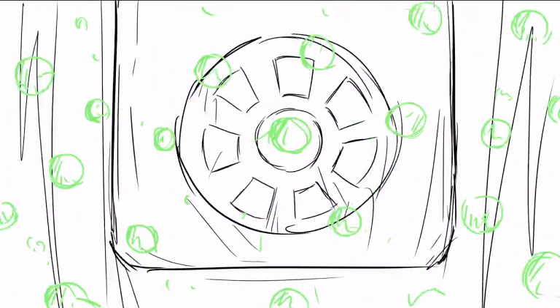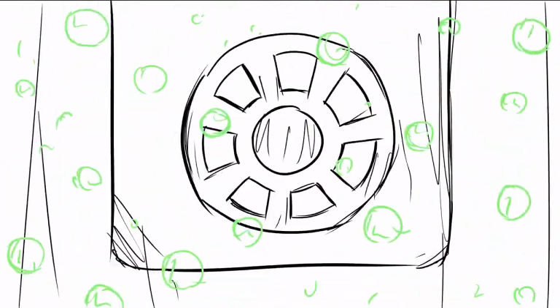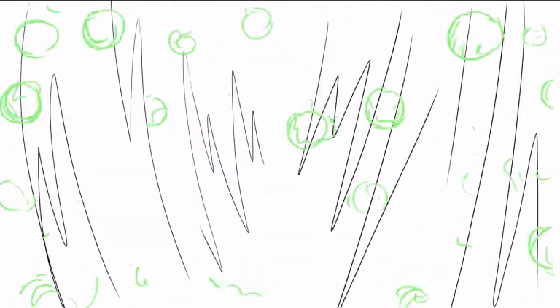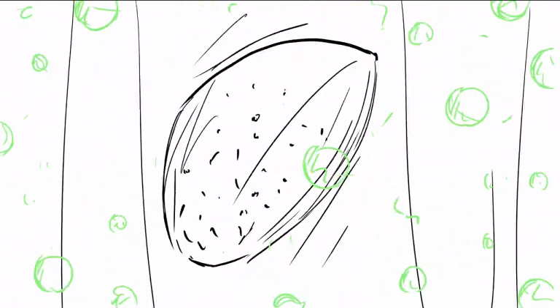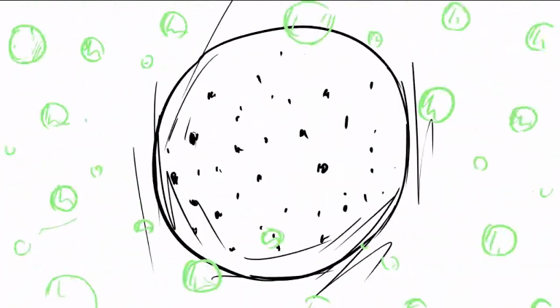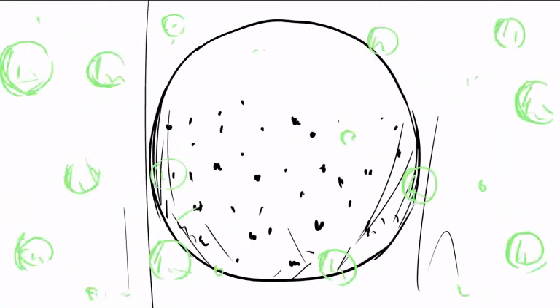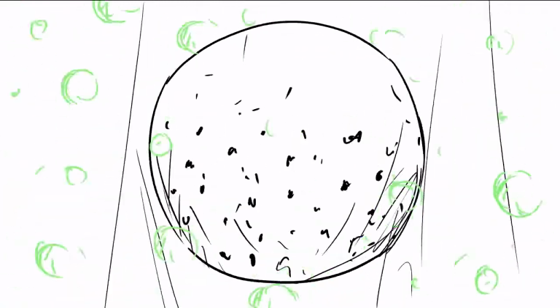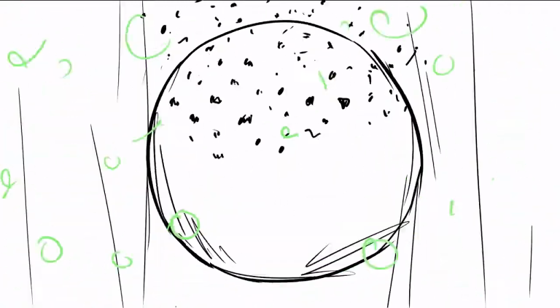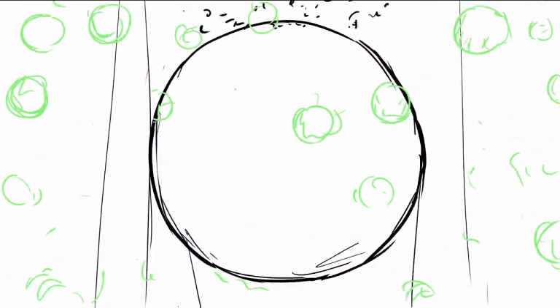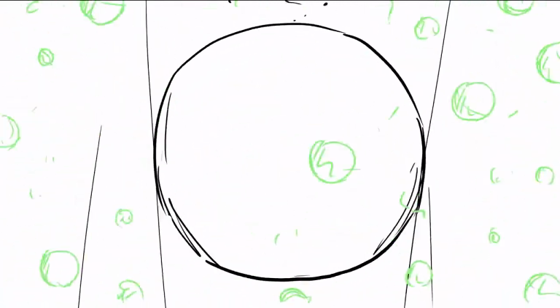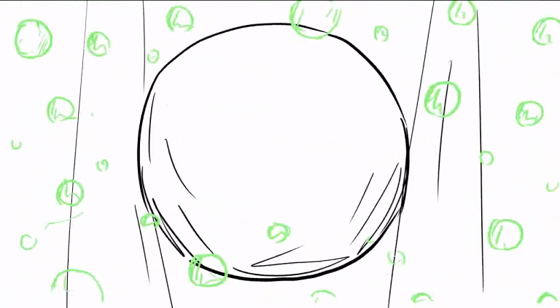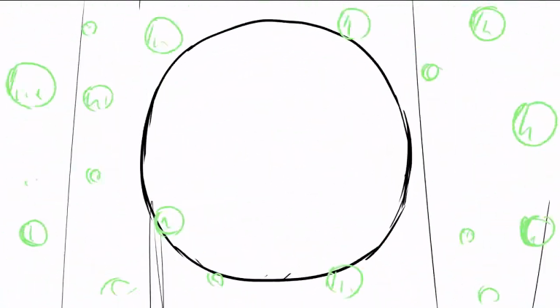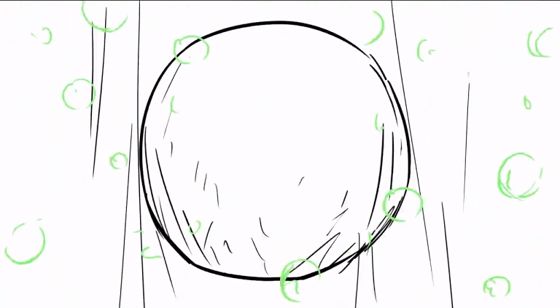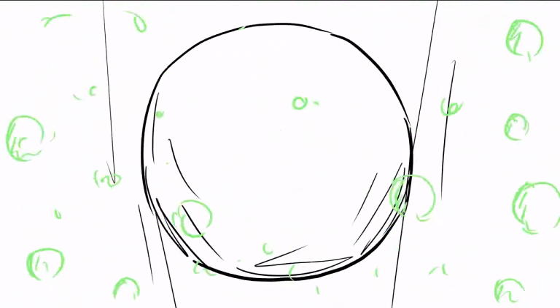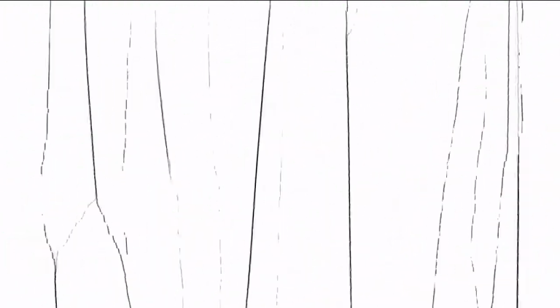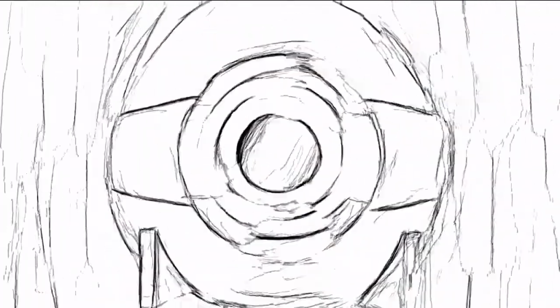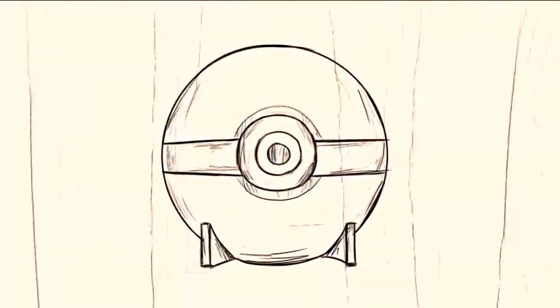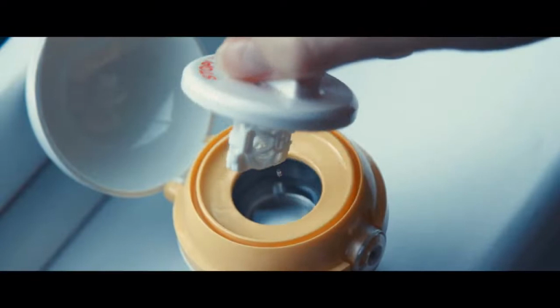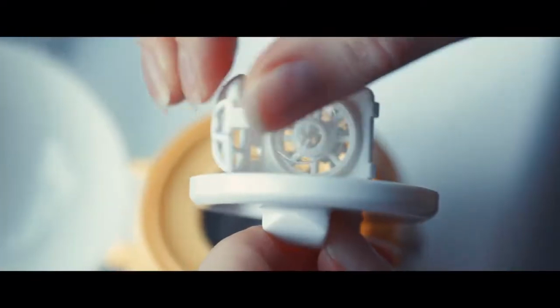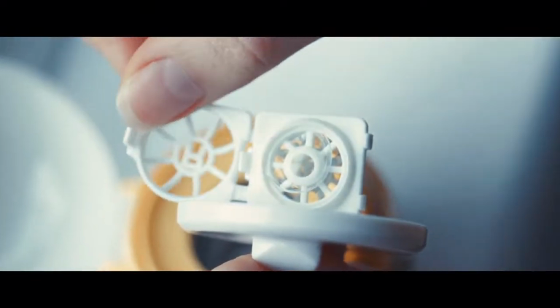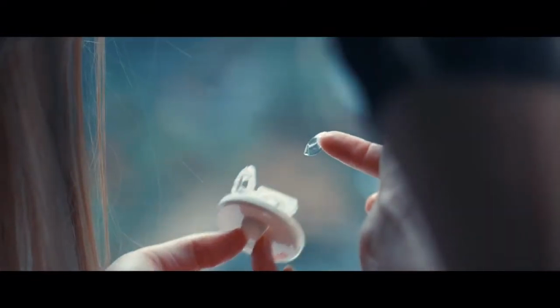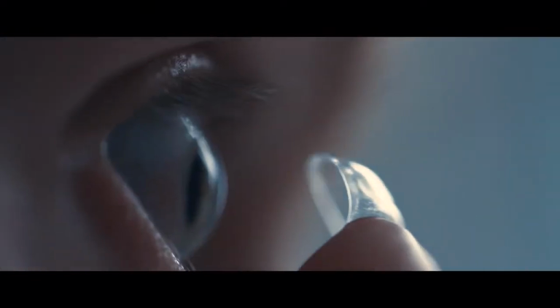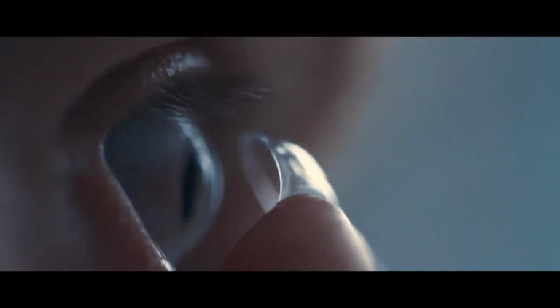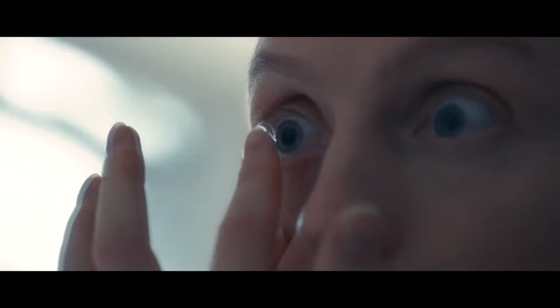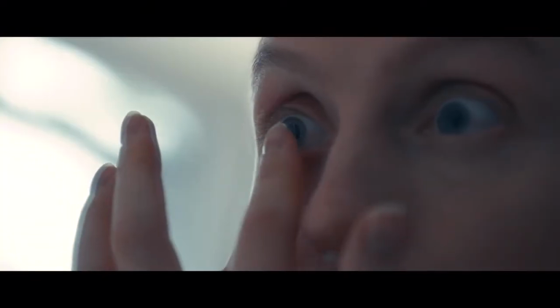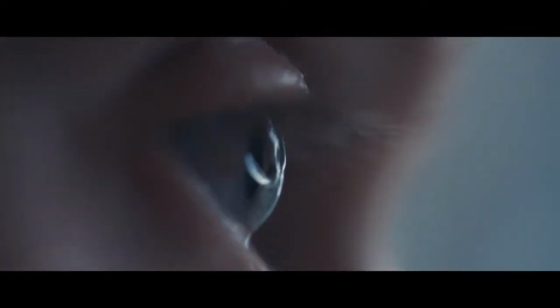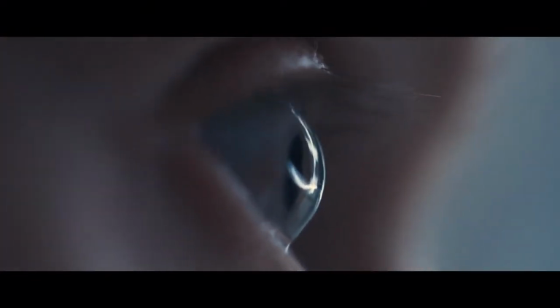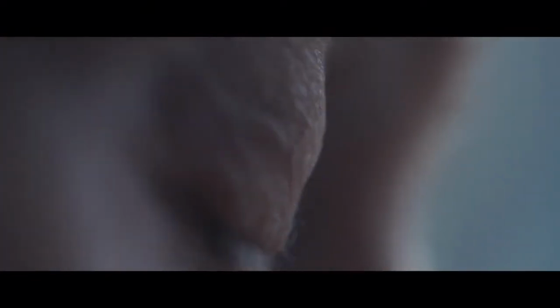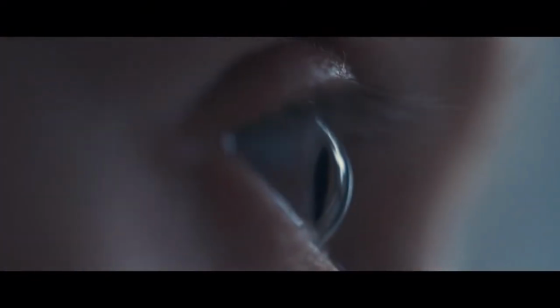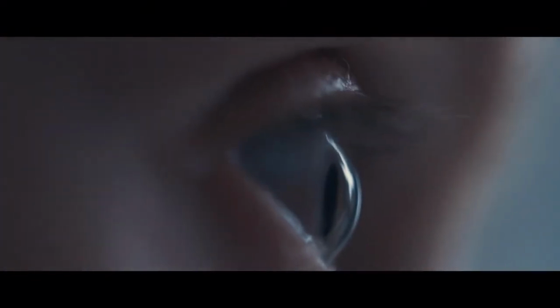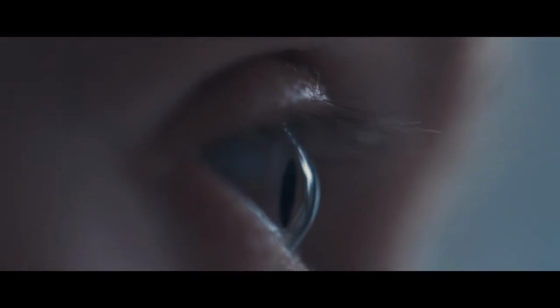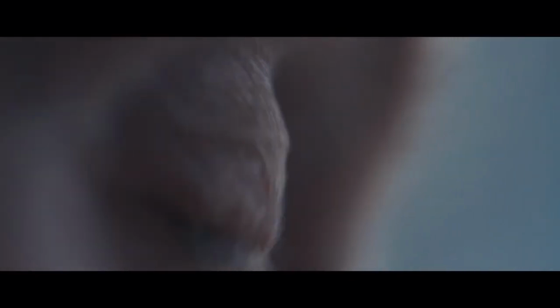As the bubbles implode, they blast away dirt and other contaminants. That's it — it's as easy as storing your contacts for the night. Enjoy cleaner, safer, more comfortable contacts at a low cost and with little effort.